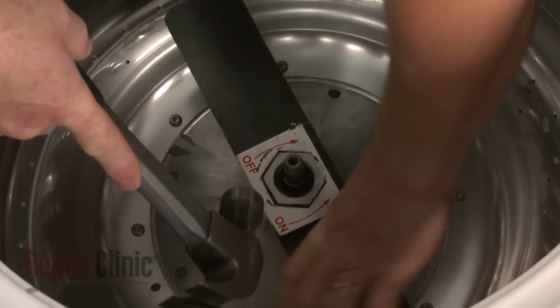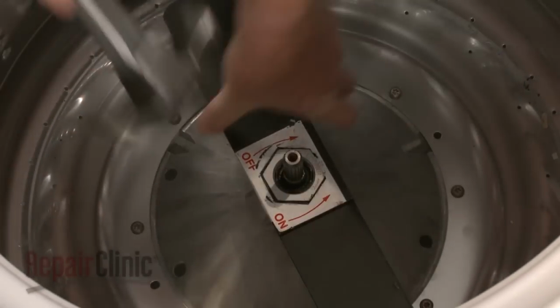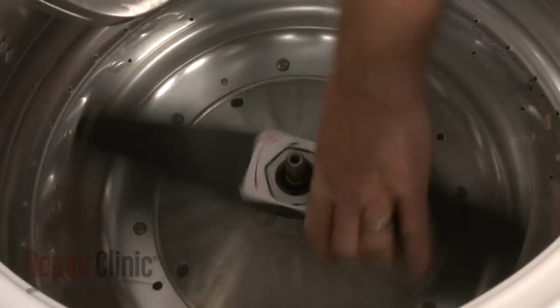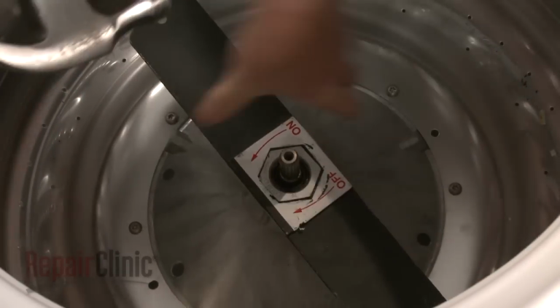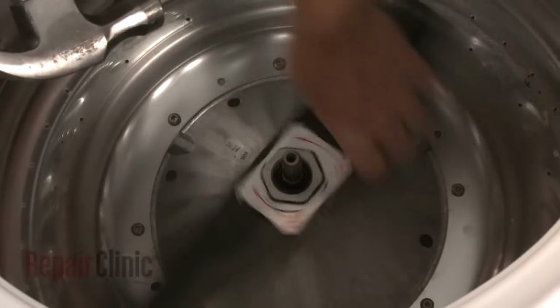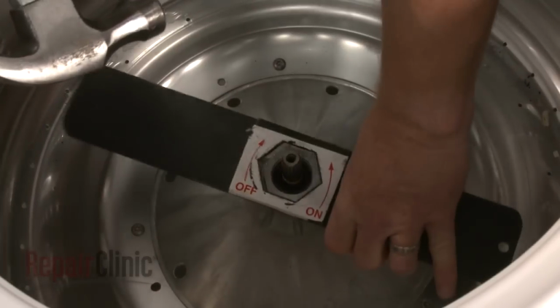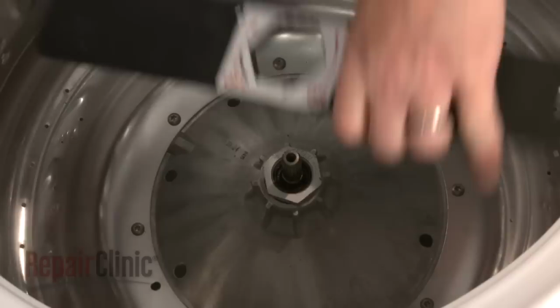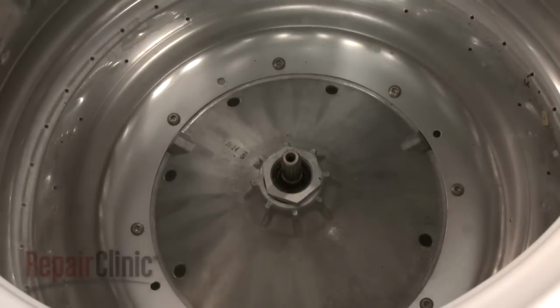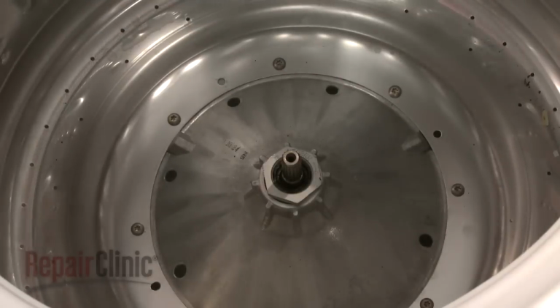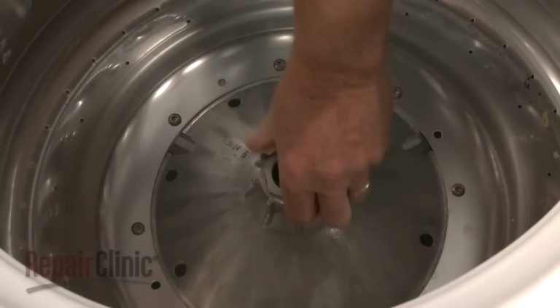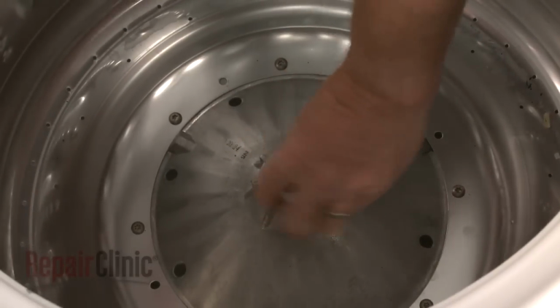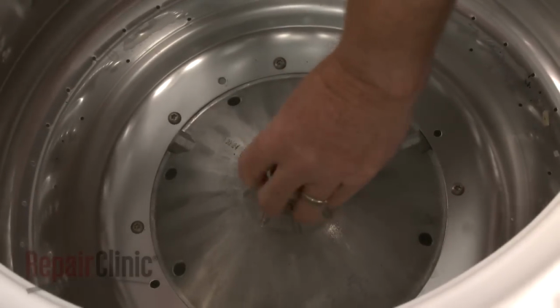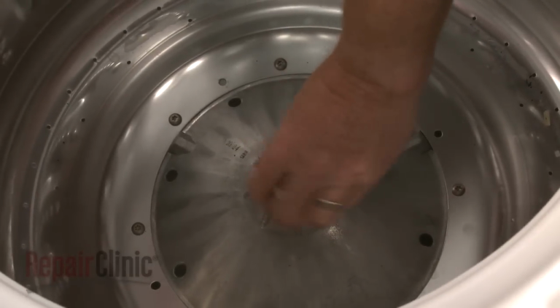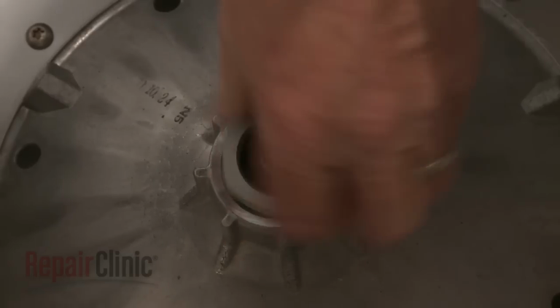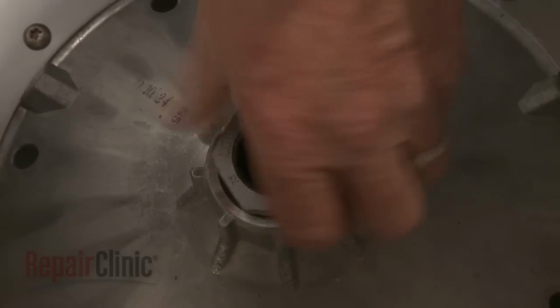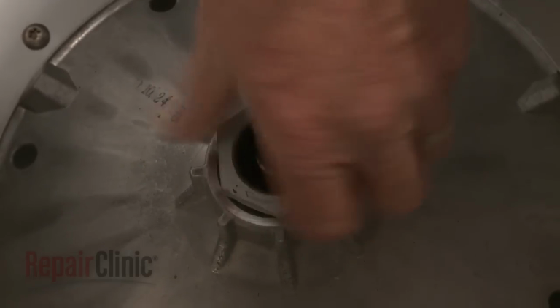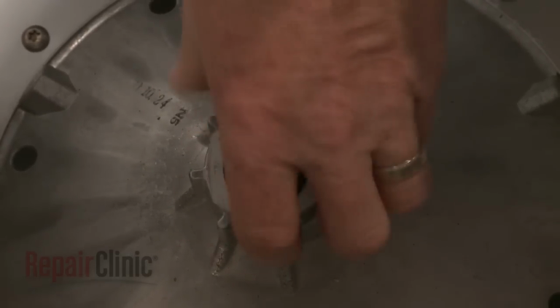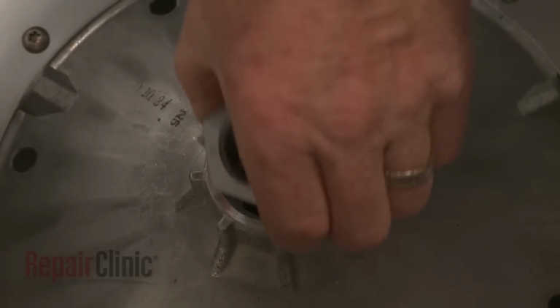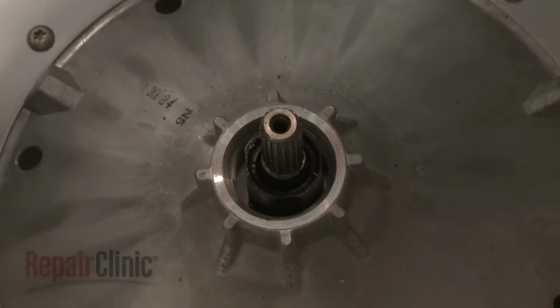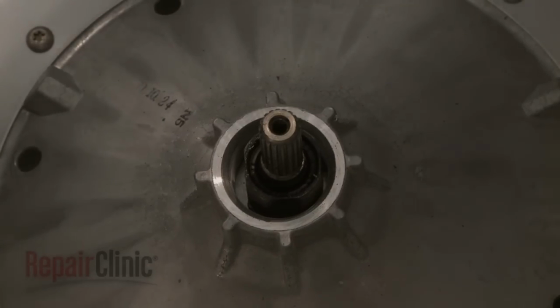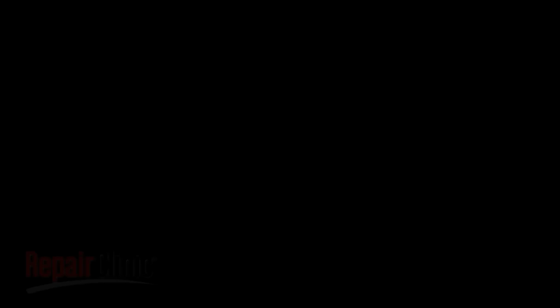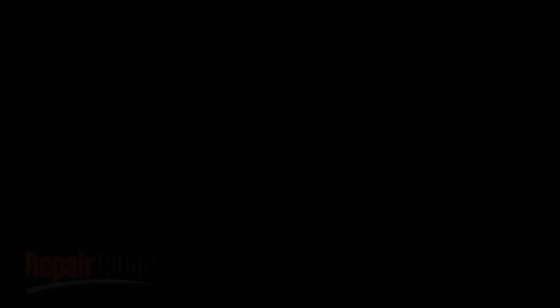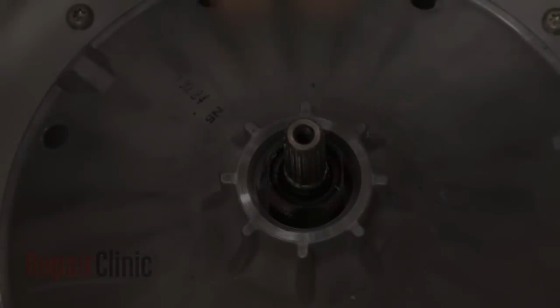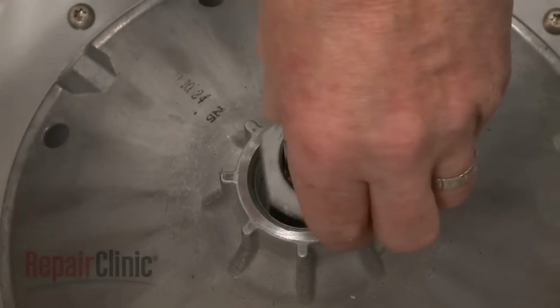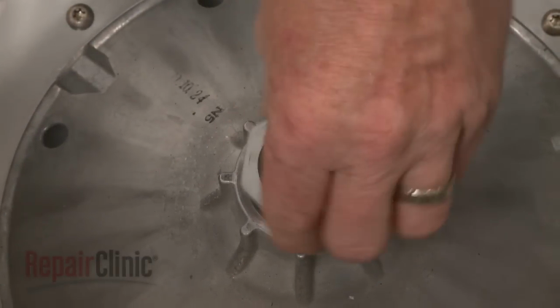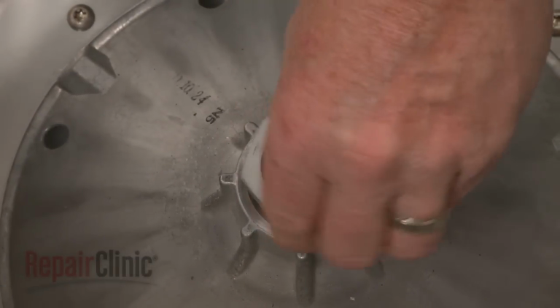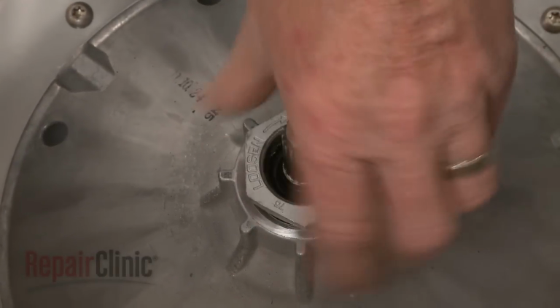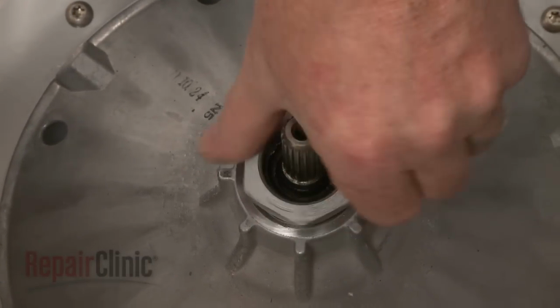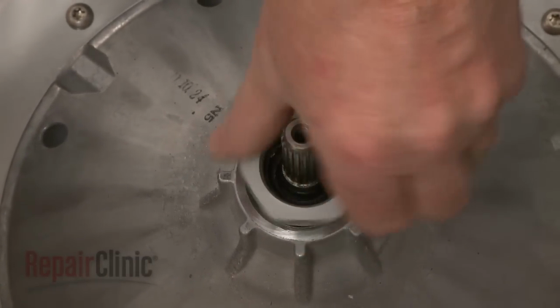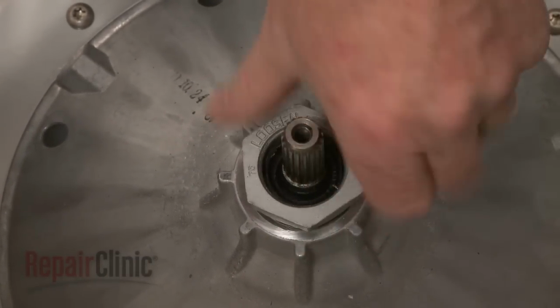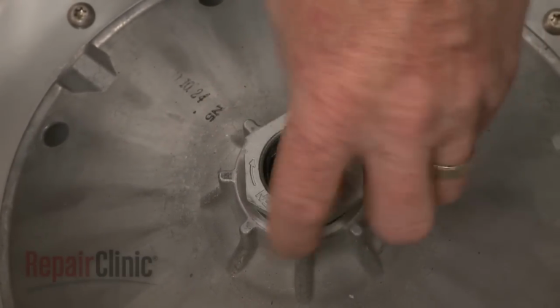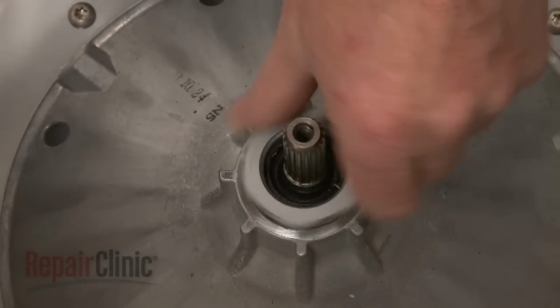Rotate the wrench clockwise to remove the nut from the drive shaft. Thread the tub nut back onto the drive shaft by rotating it counterclockwise.